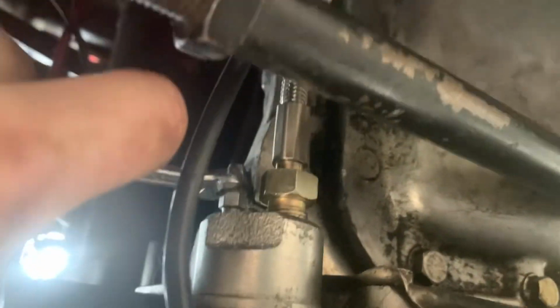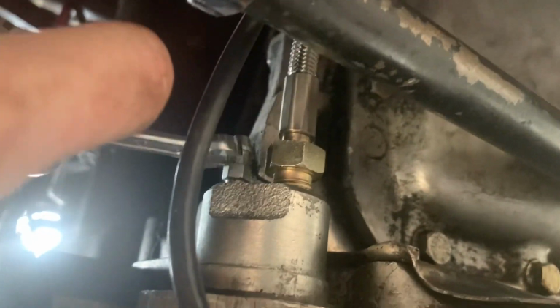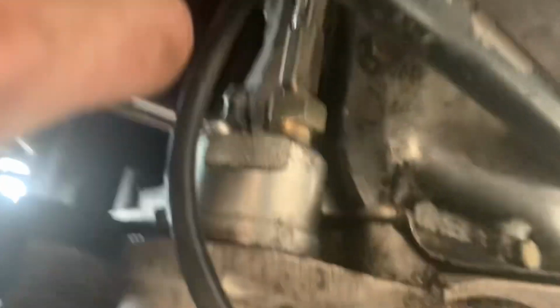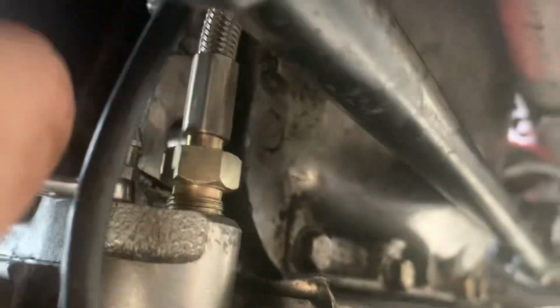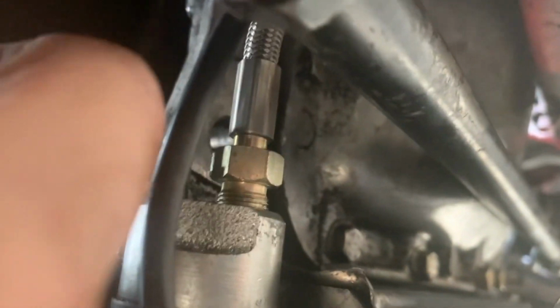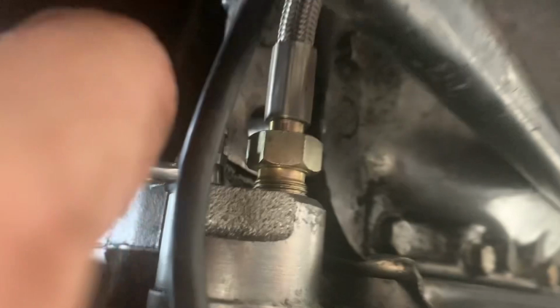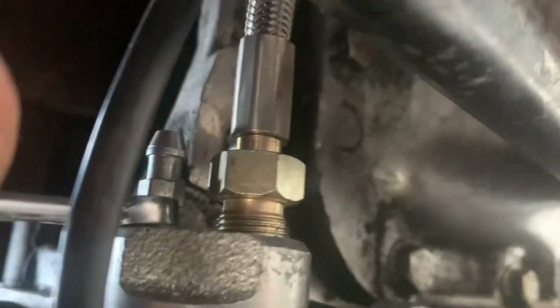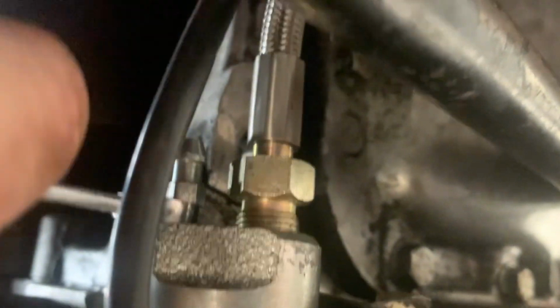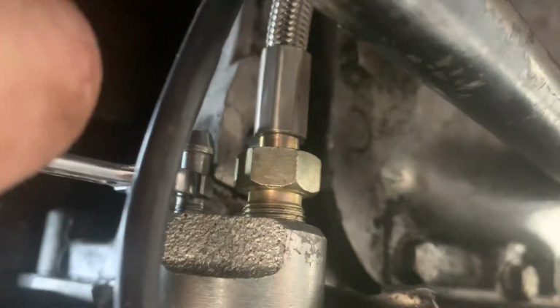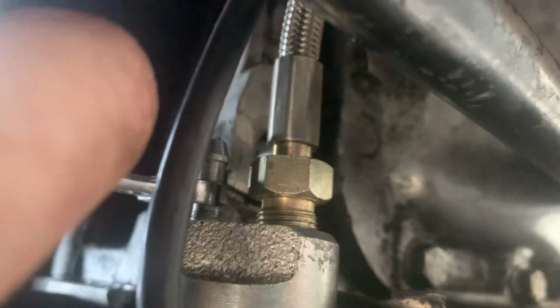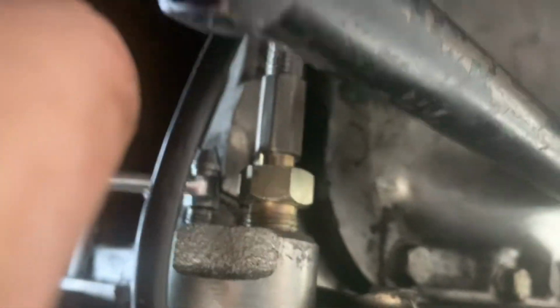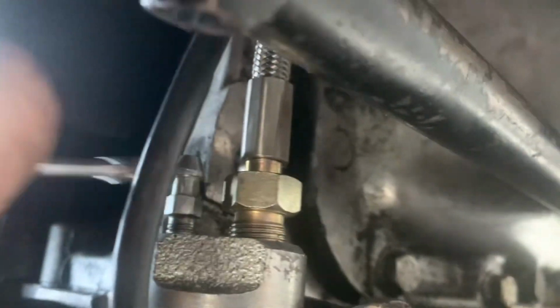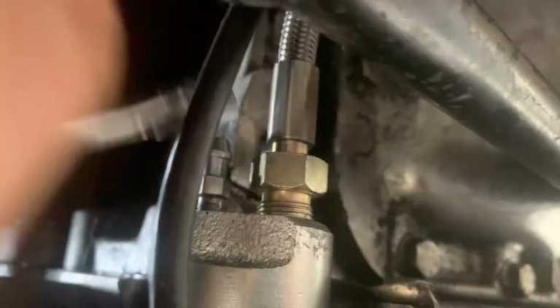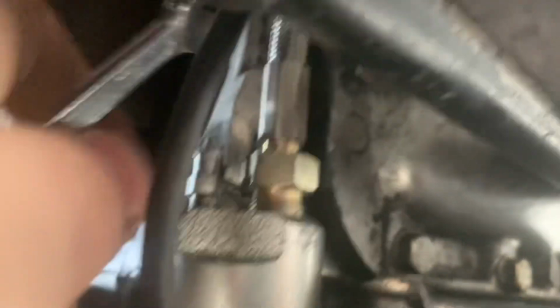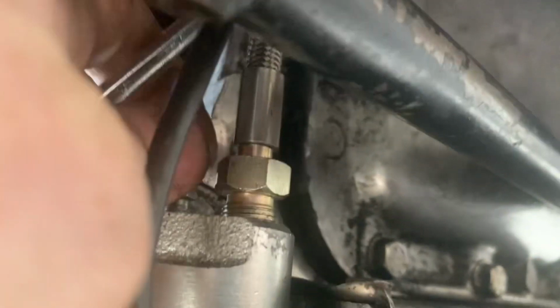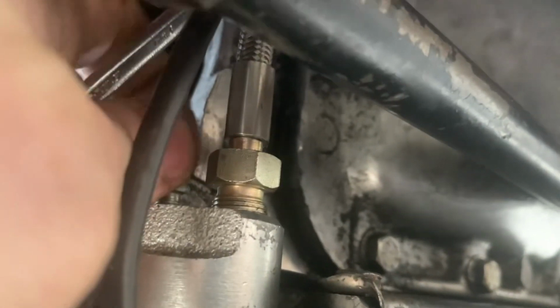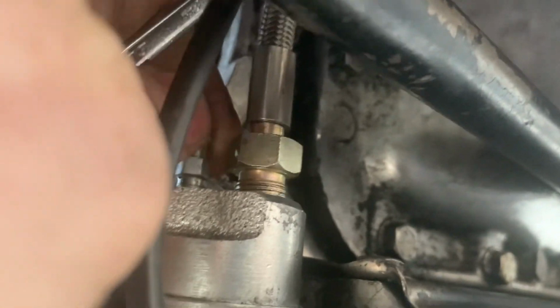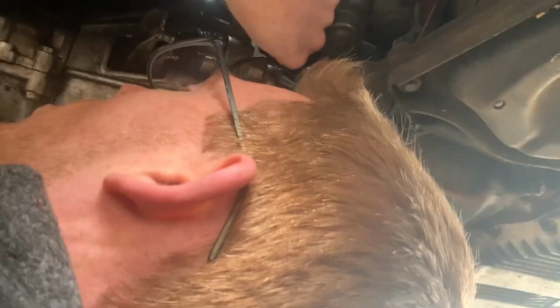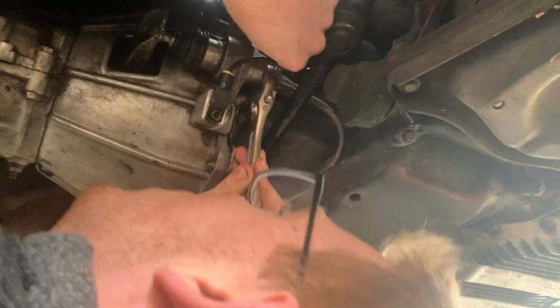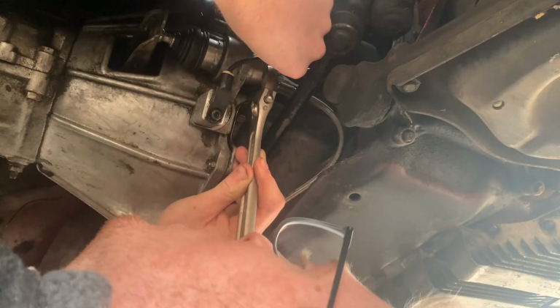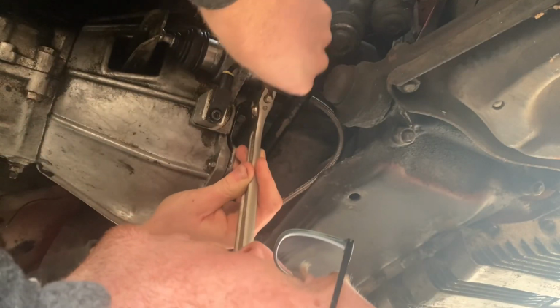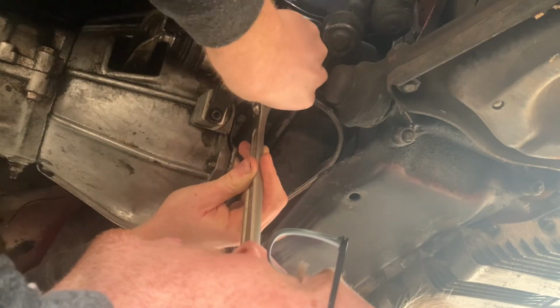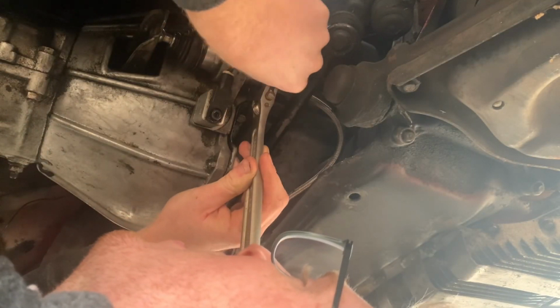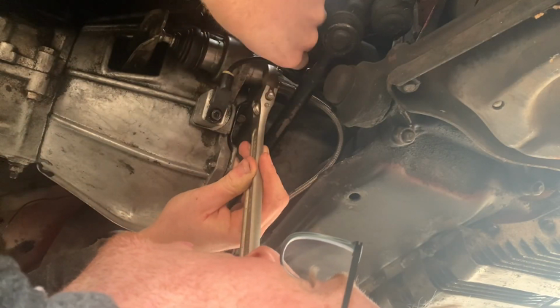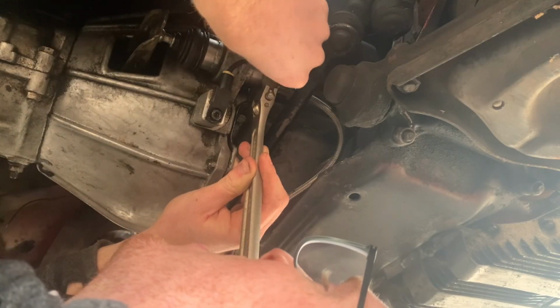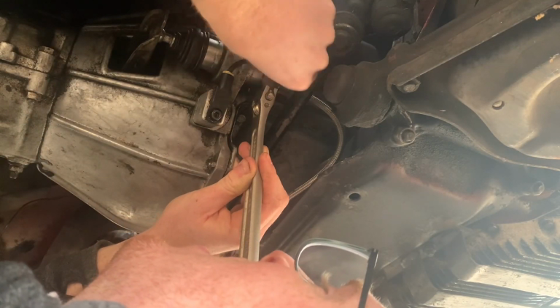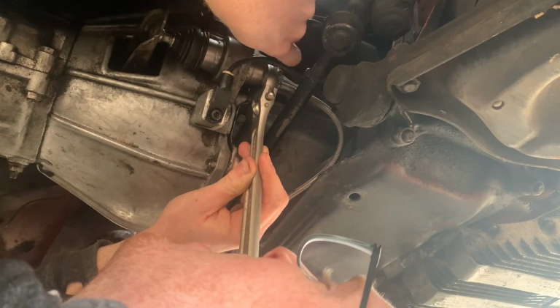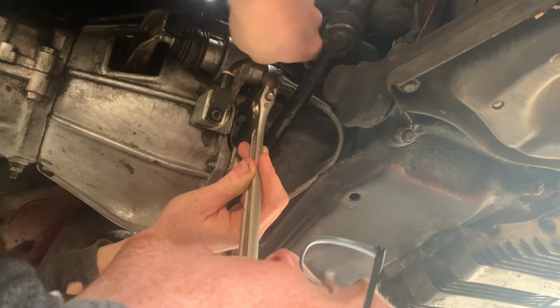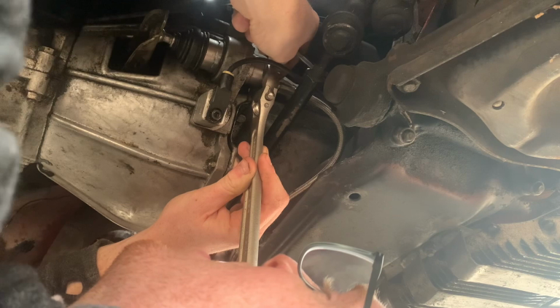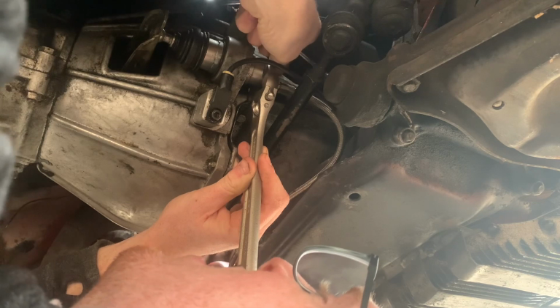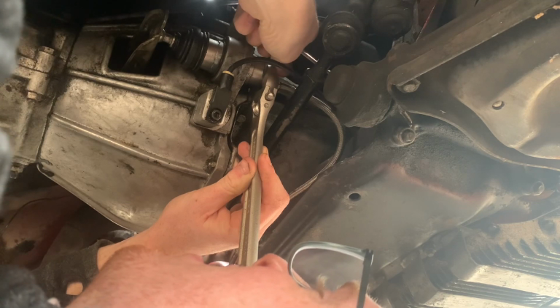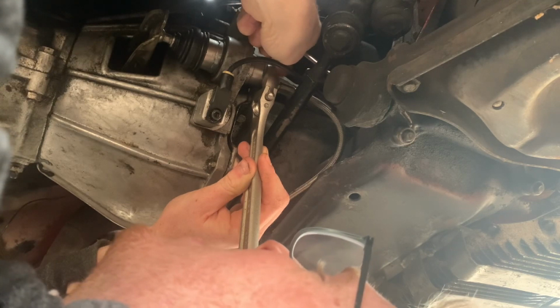This is the same process as bleeding brakes where you pump, open up the bleeder with a seven millimeter wrench, and tighten it once no air is coming out of the bleeder.